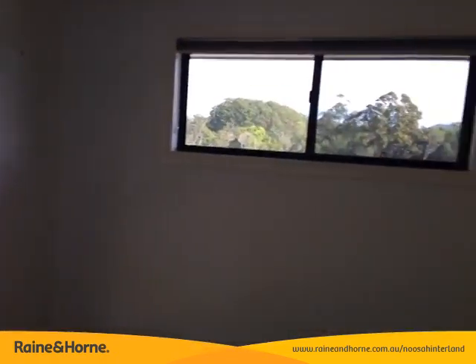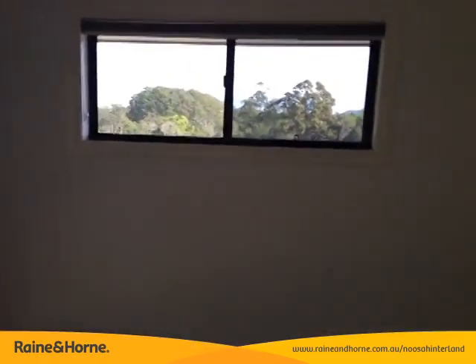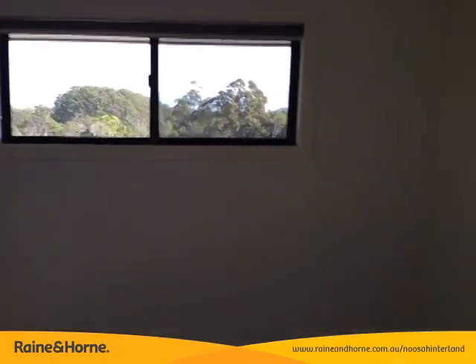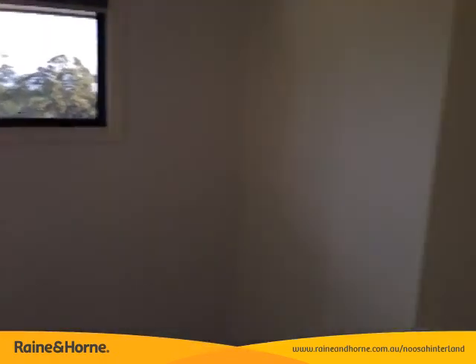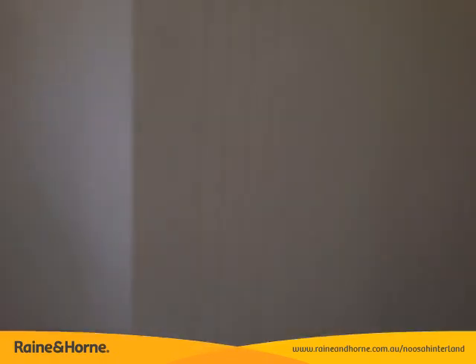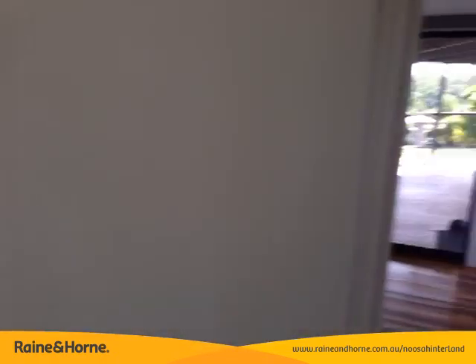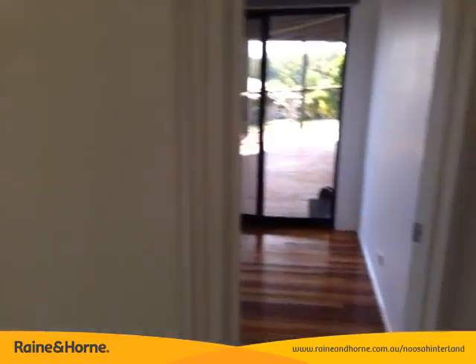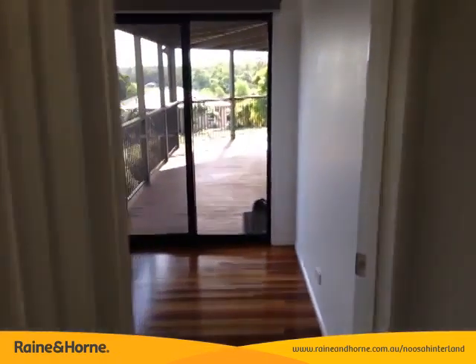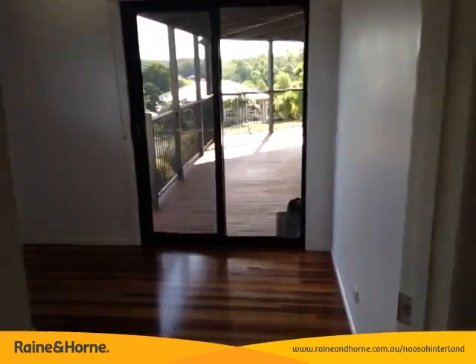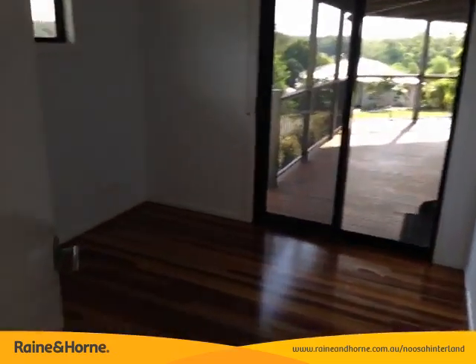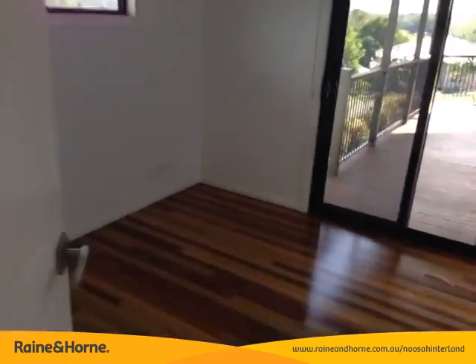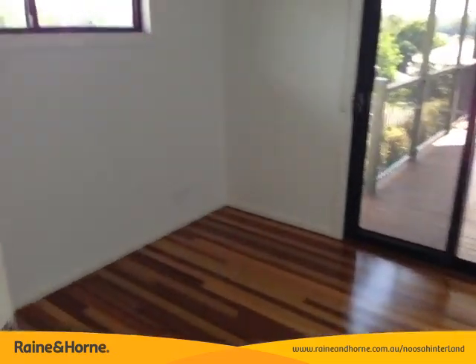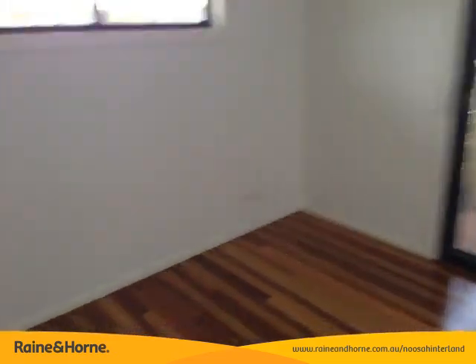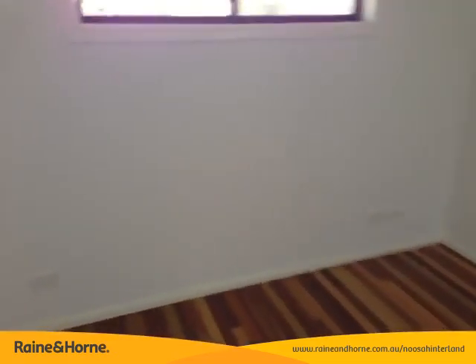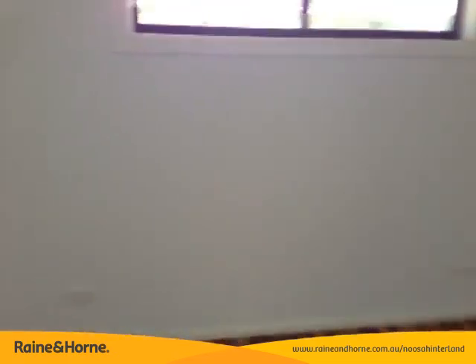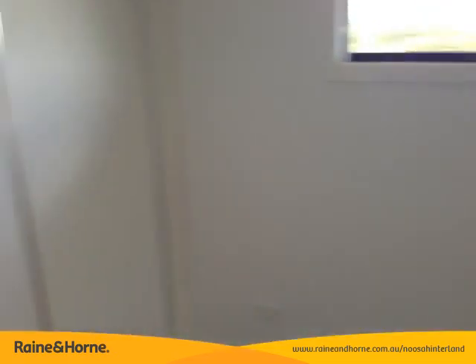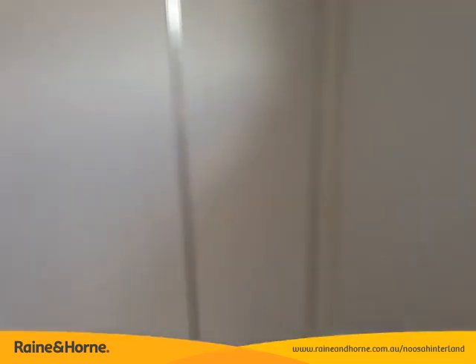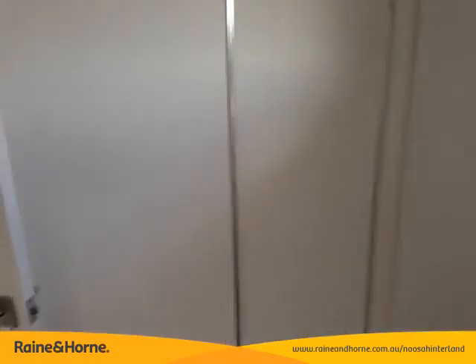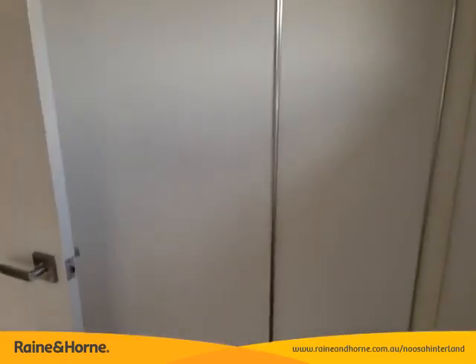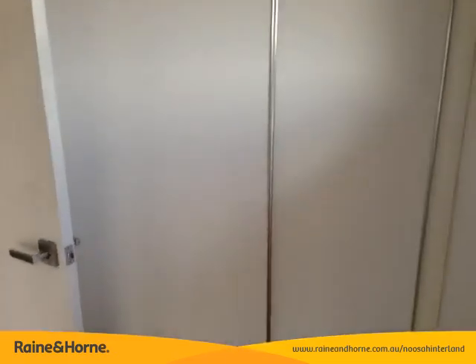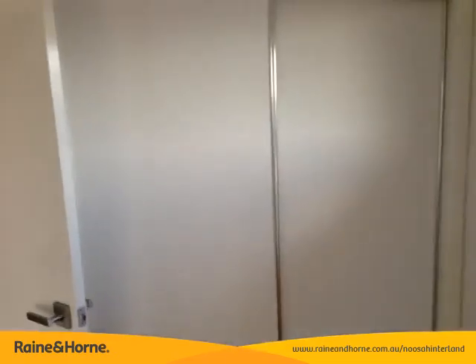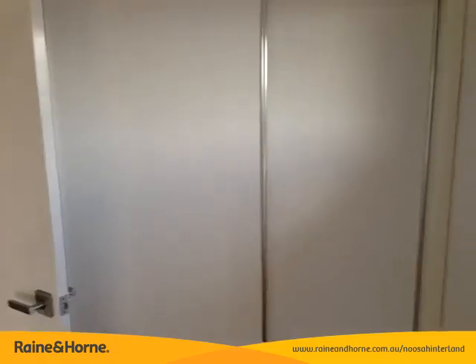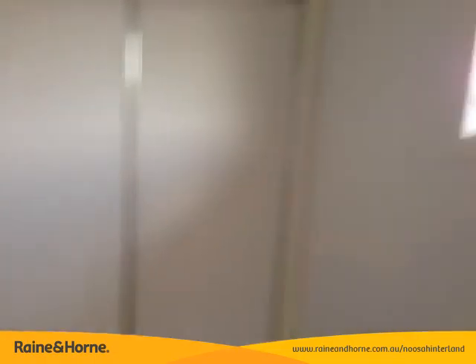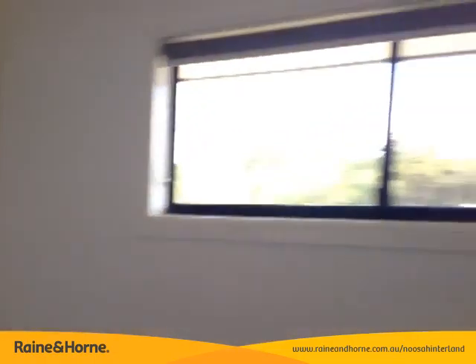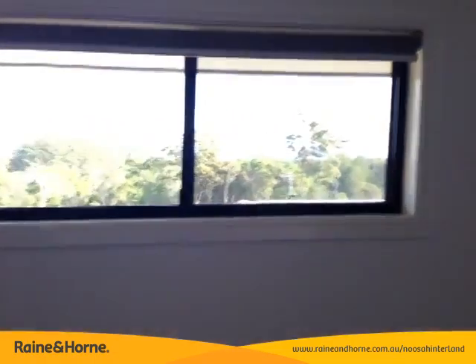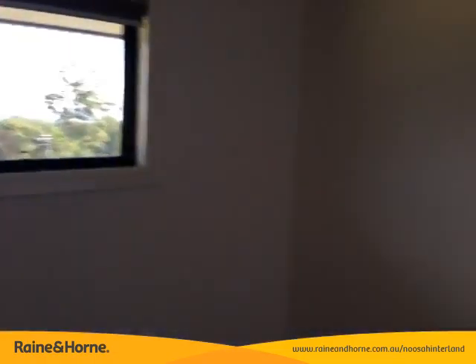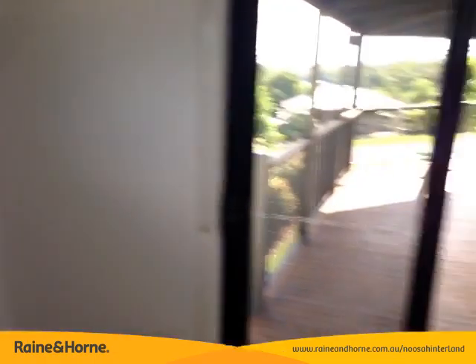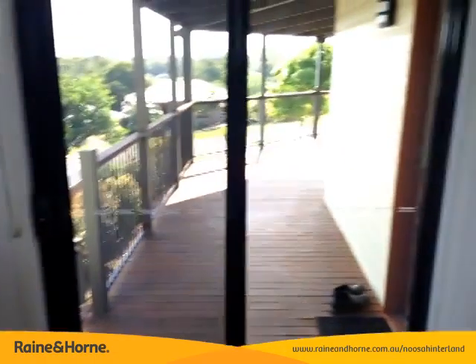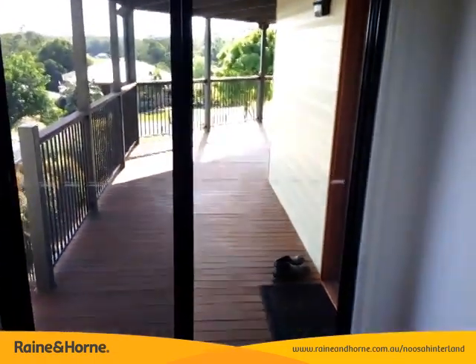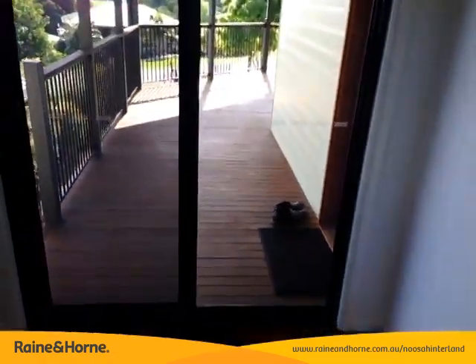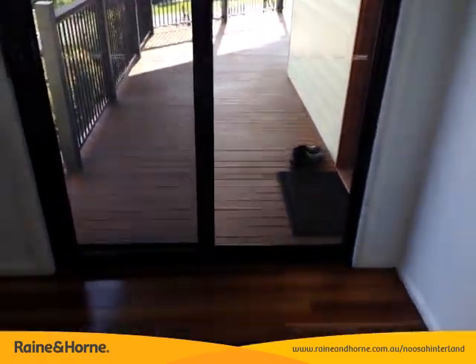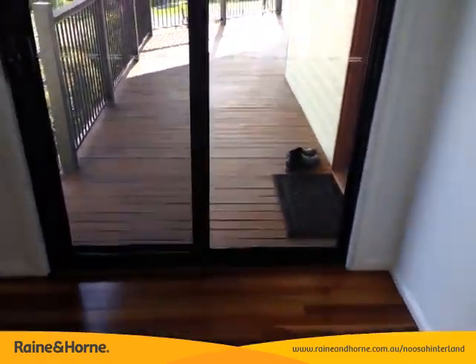Fully screened and tinted, and then just off there we've got the fourth bedroom as well, with your robe there, one window, and also an external entrance onto the veranda.